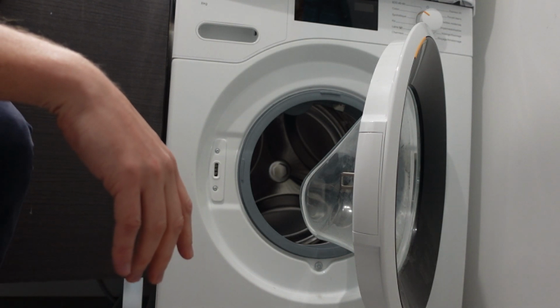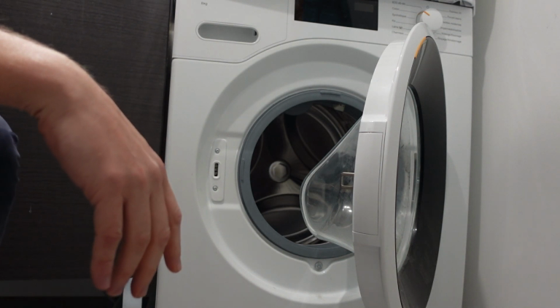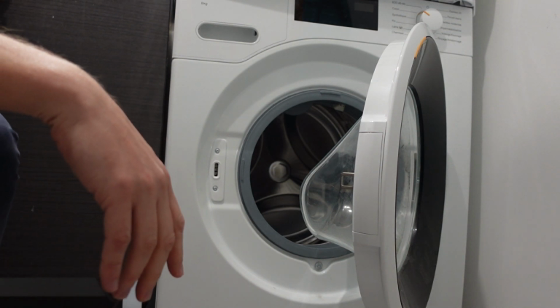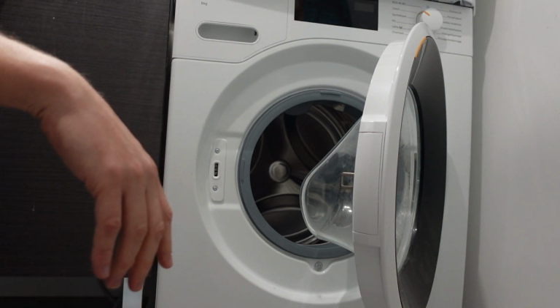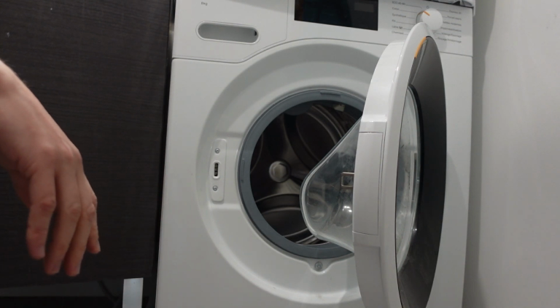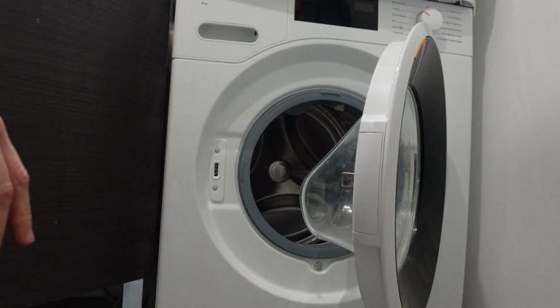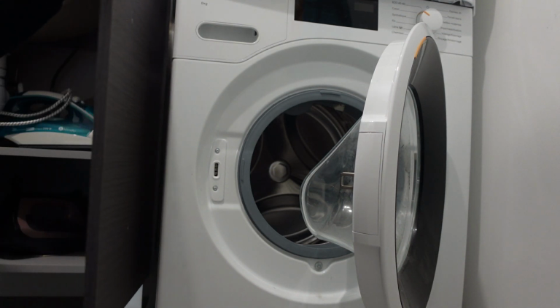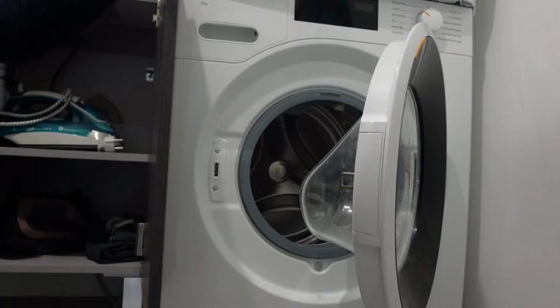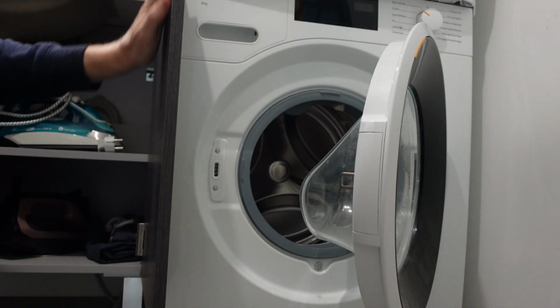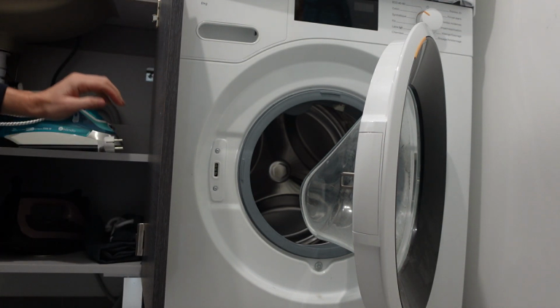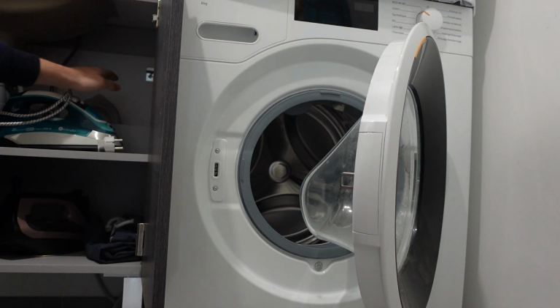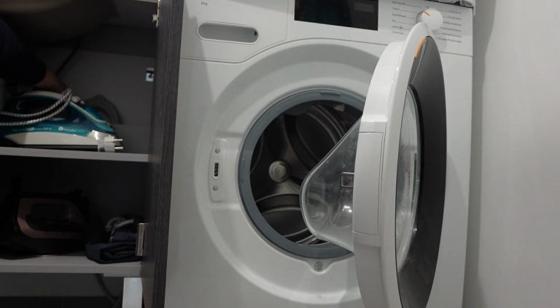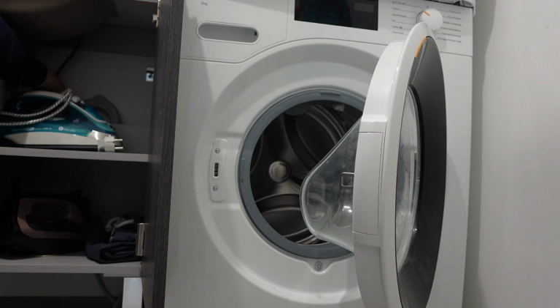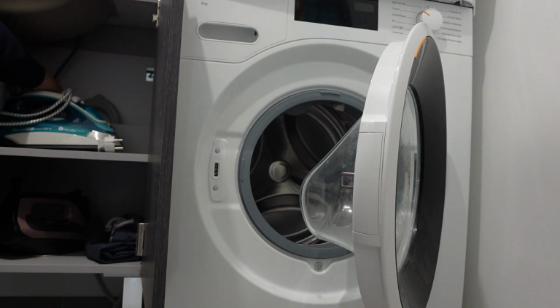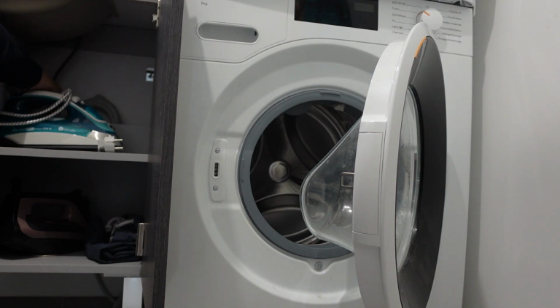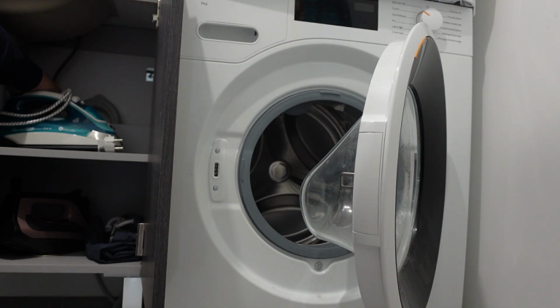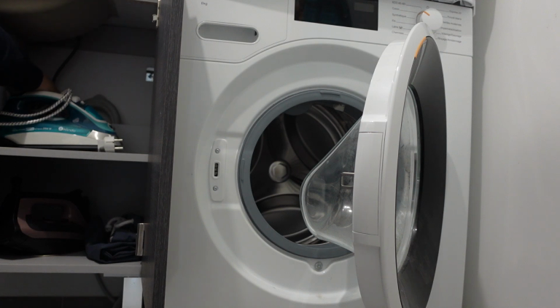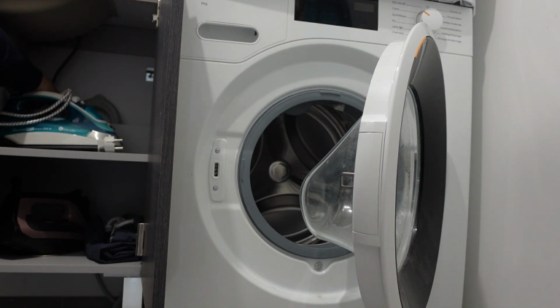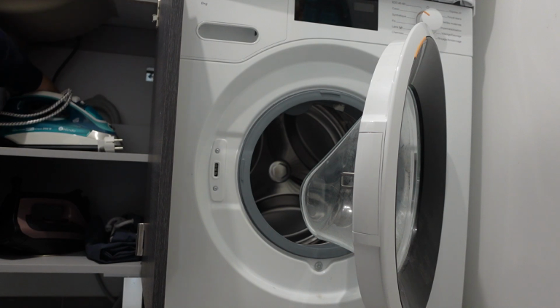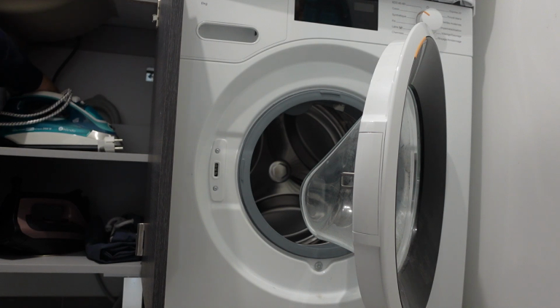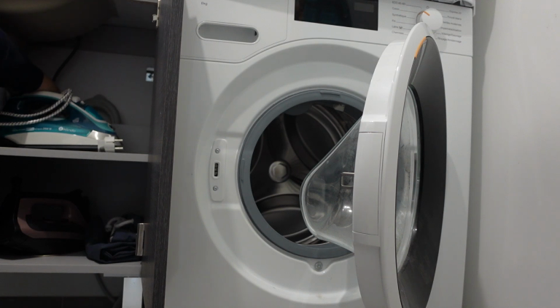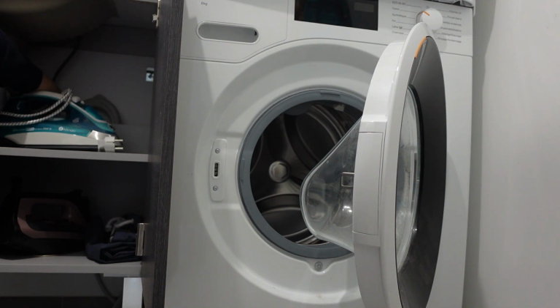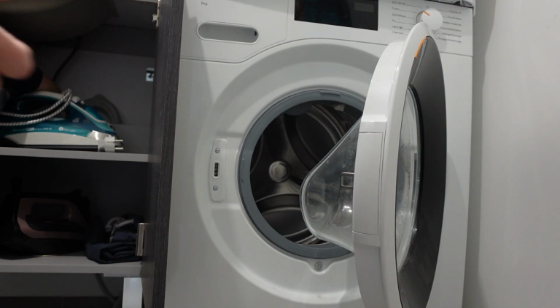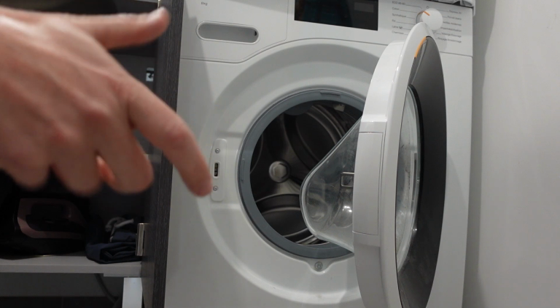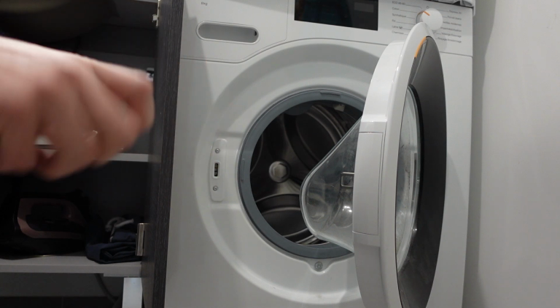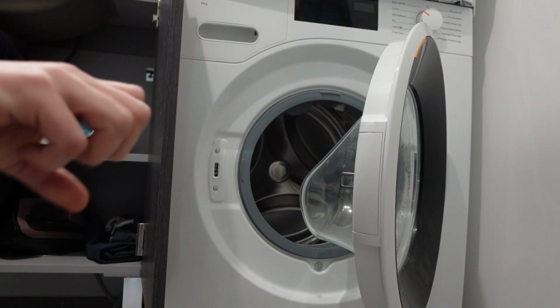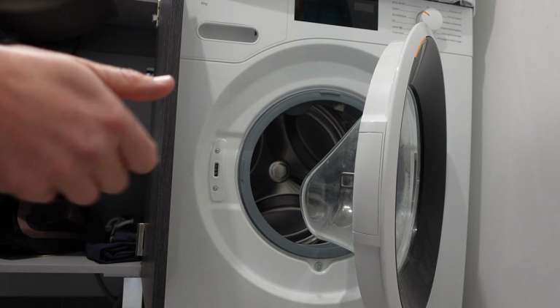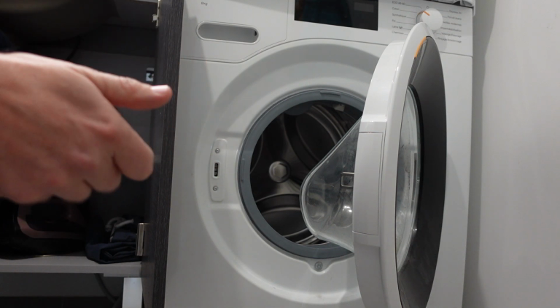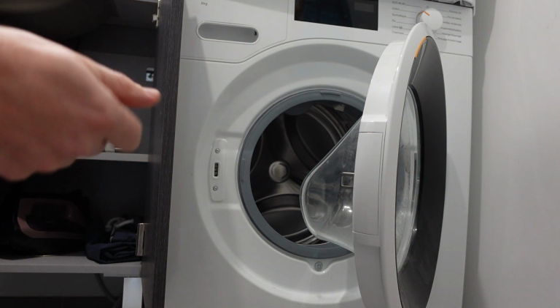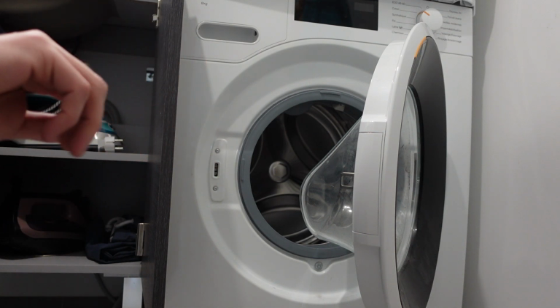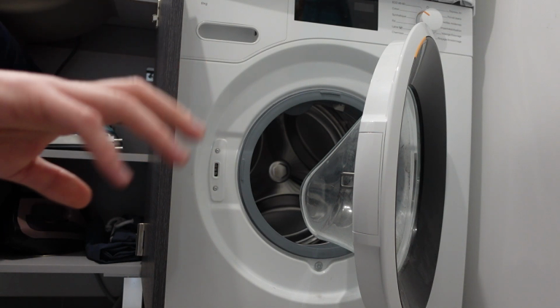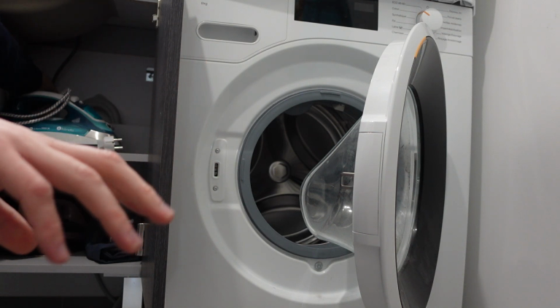The first thing to do is to come in behind the machine, from the valve where the water supply hooks up to the intake hose on the back of the machine, and just make sure that valve is all the way open — all the way to the left, all the way counterclockwise.